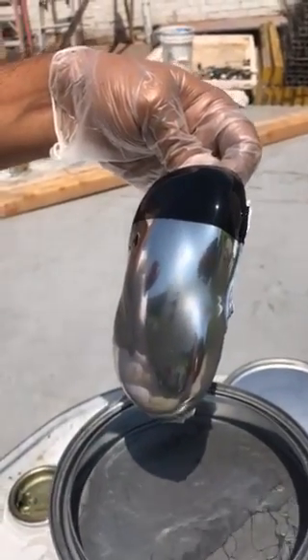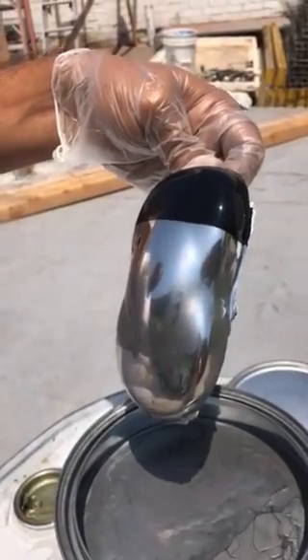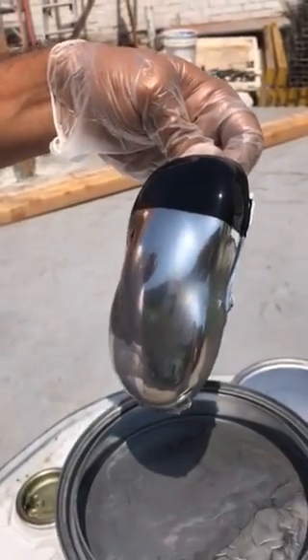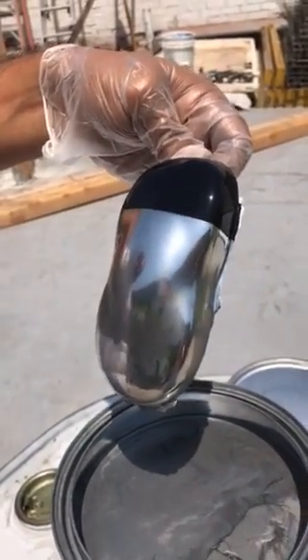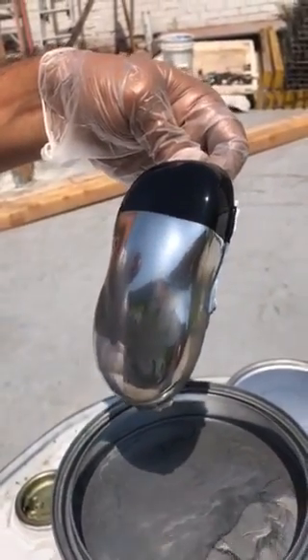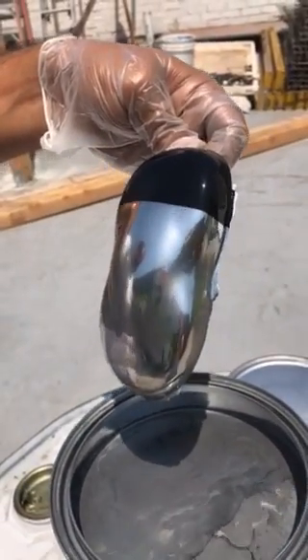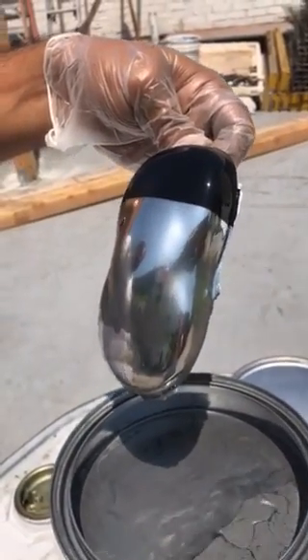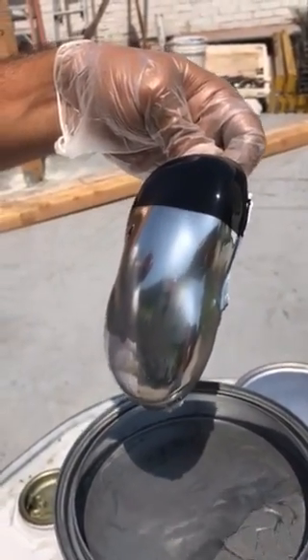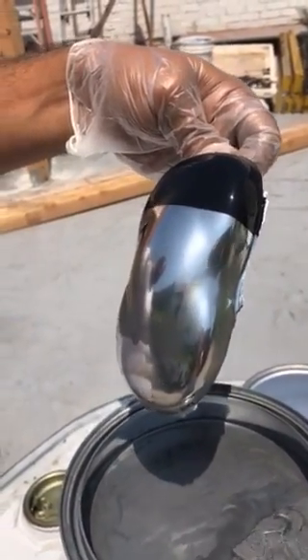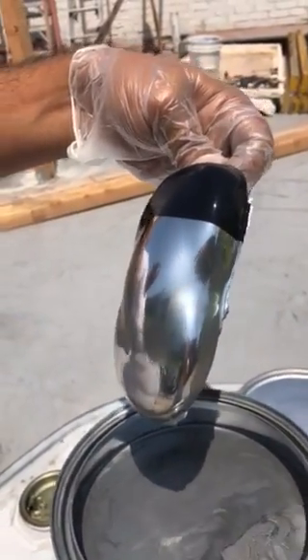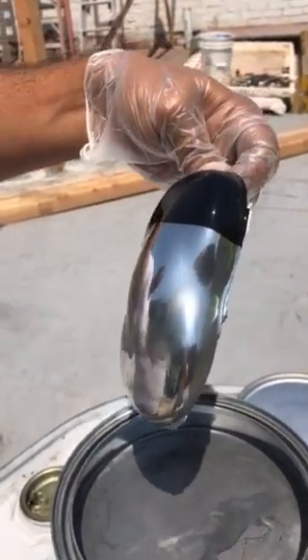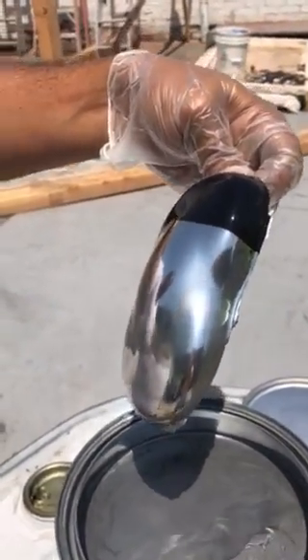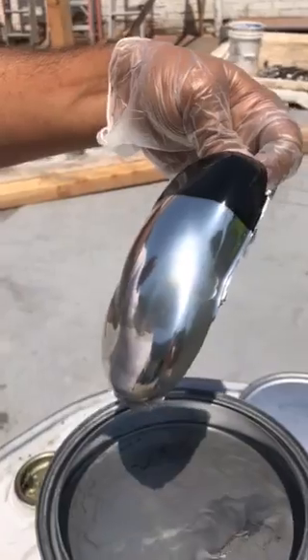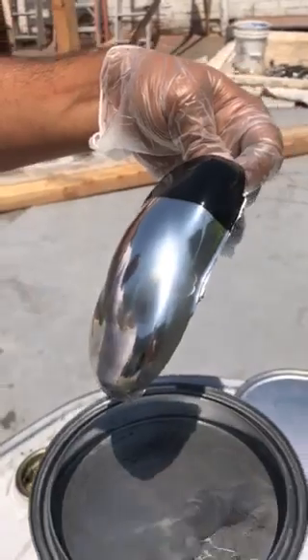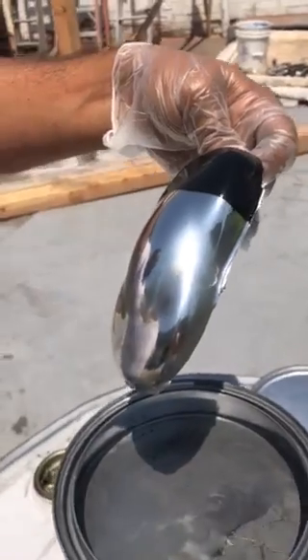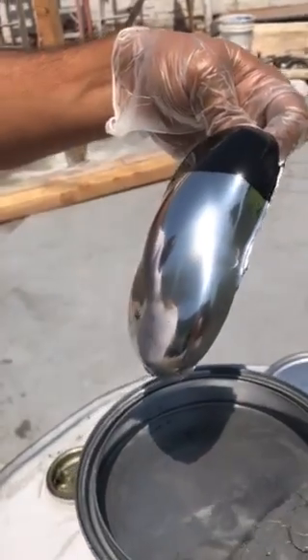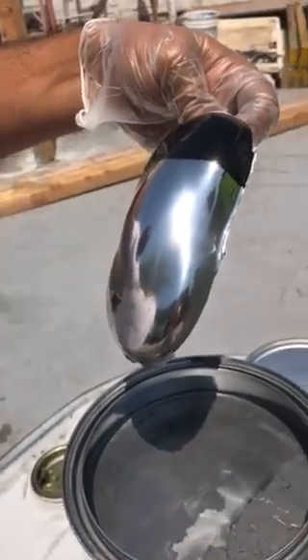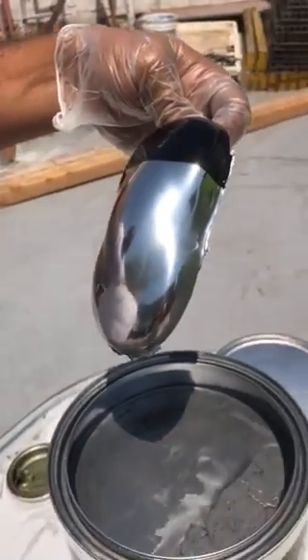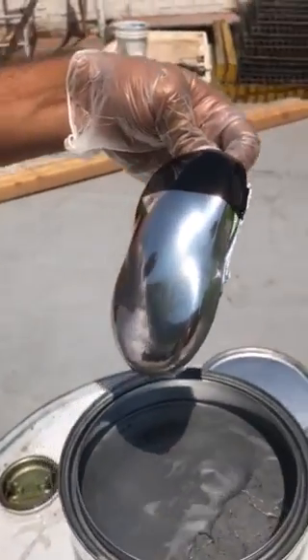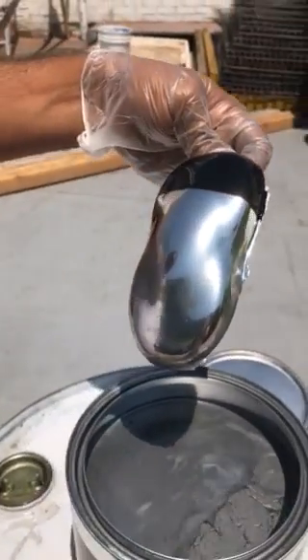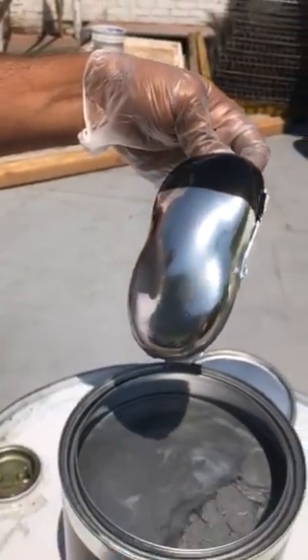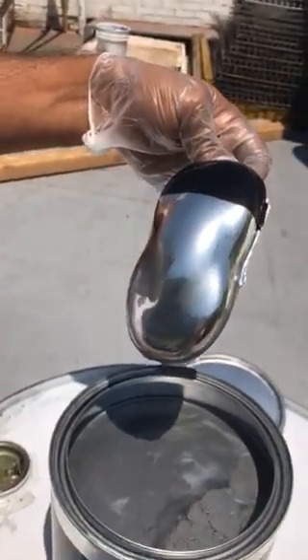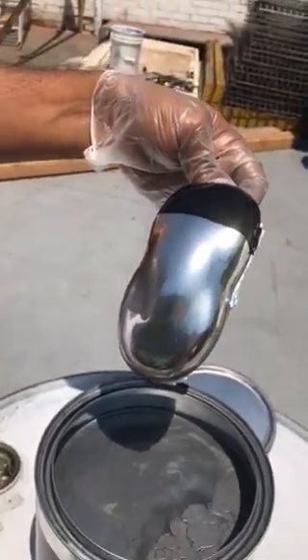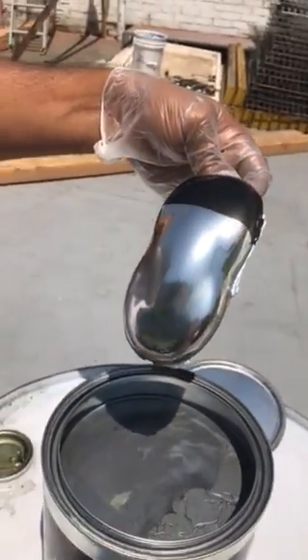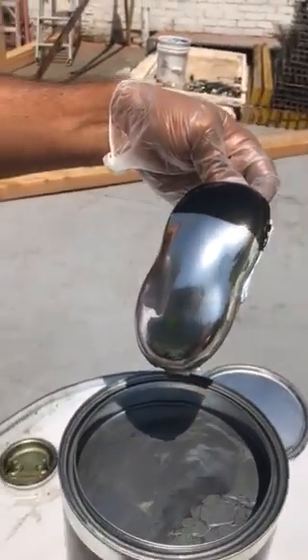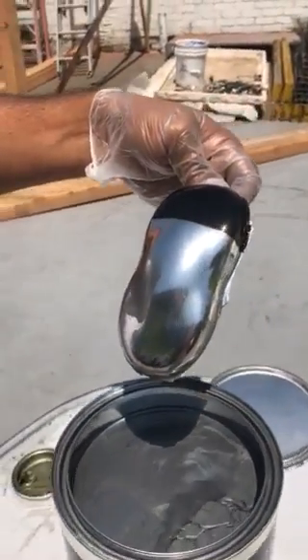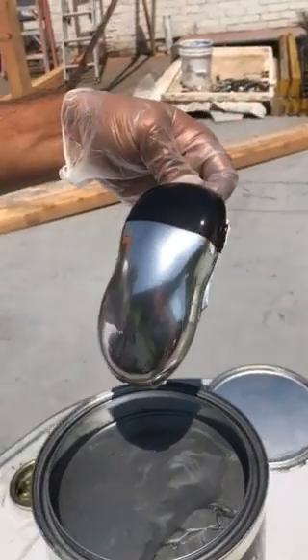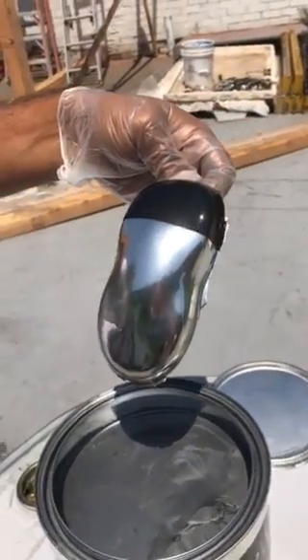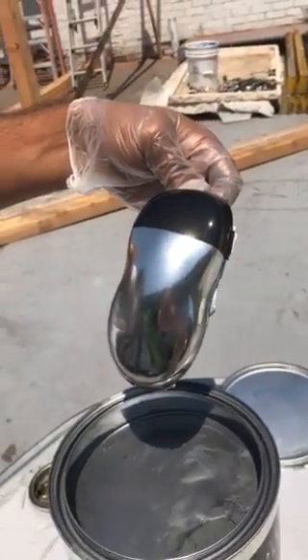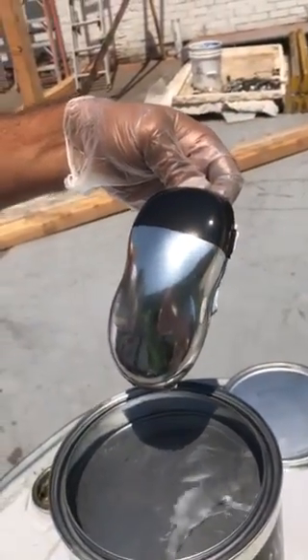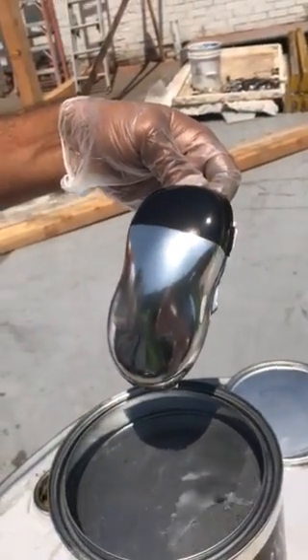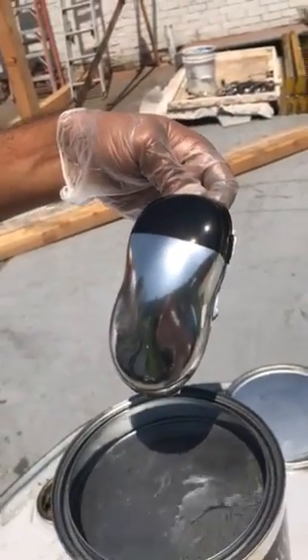This is what we used to have machines for, the silver nitrates, but they were not reliable.